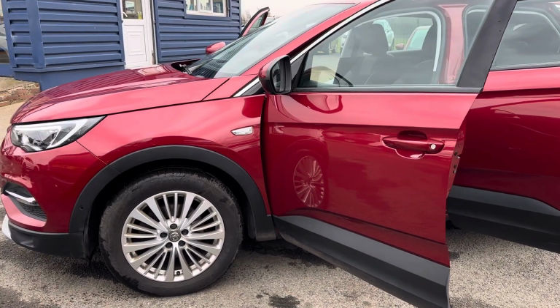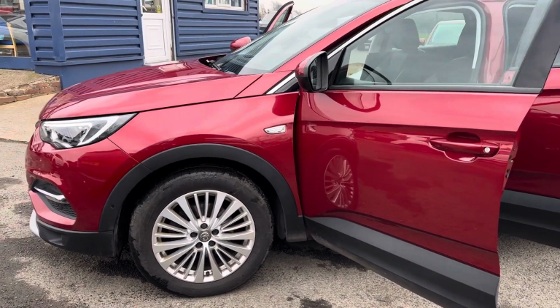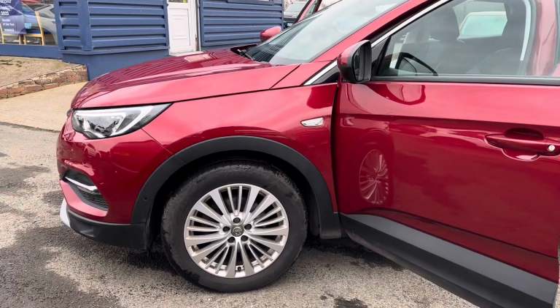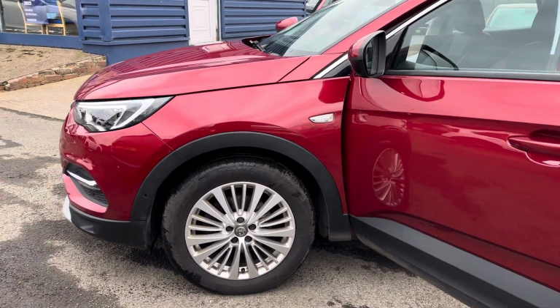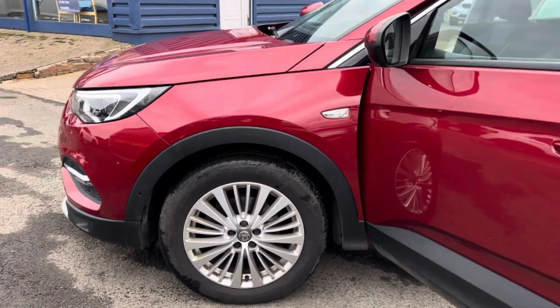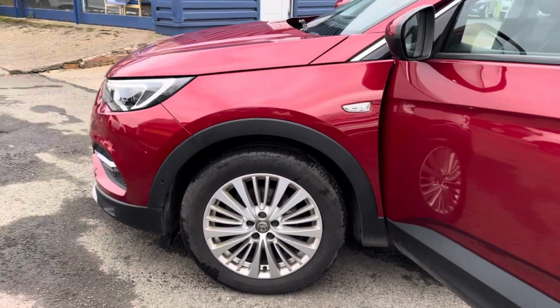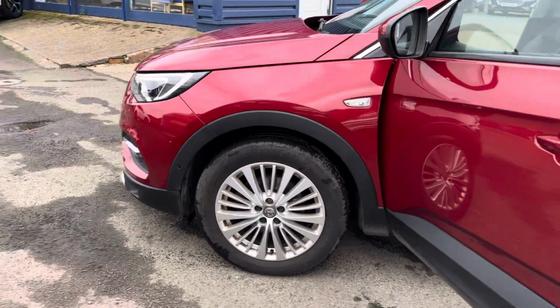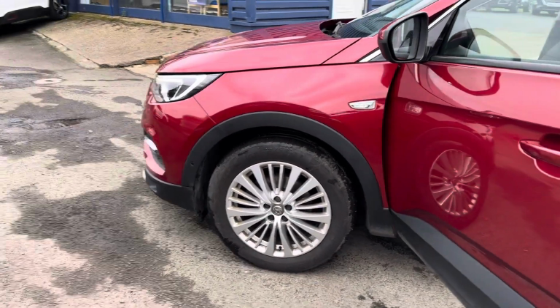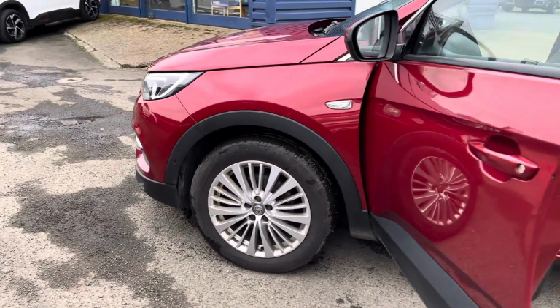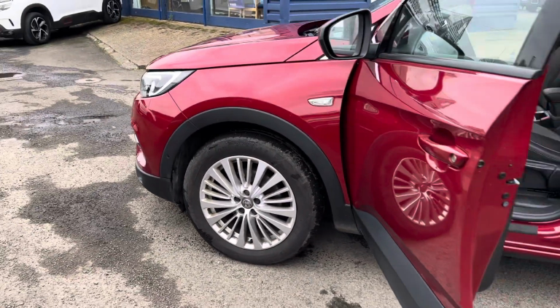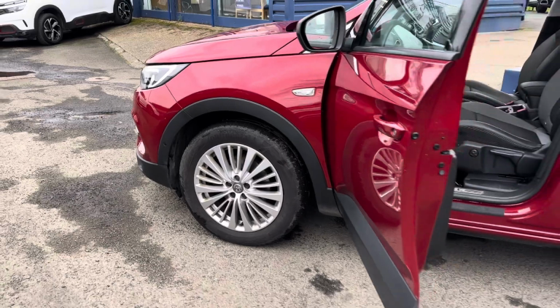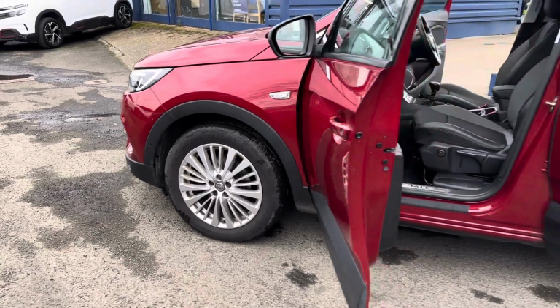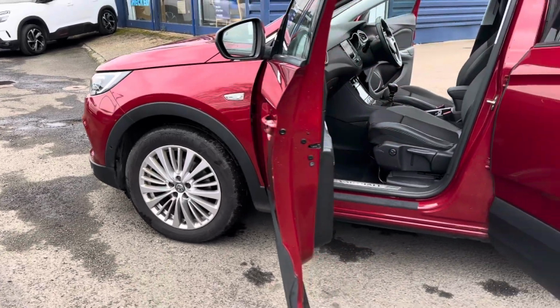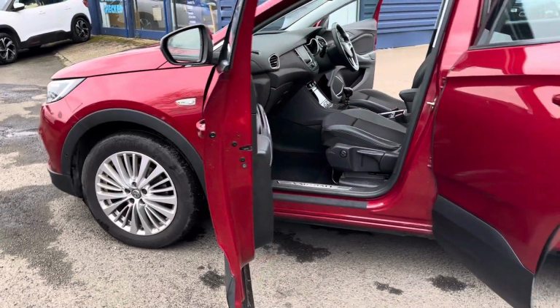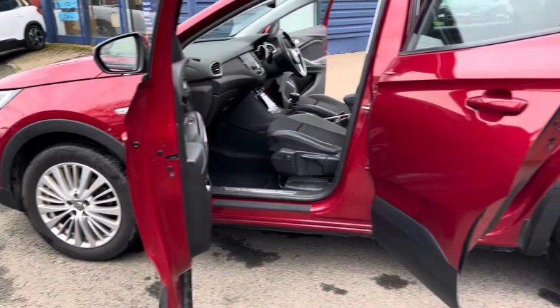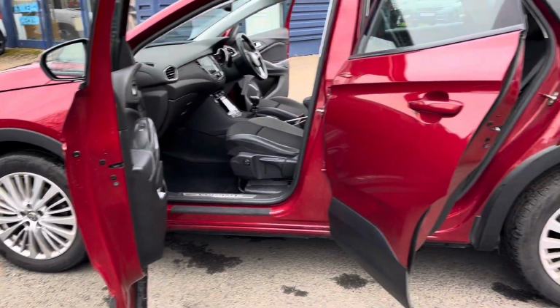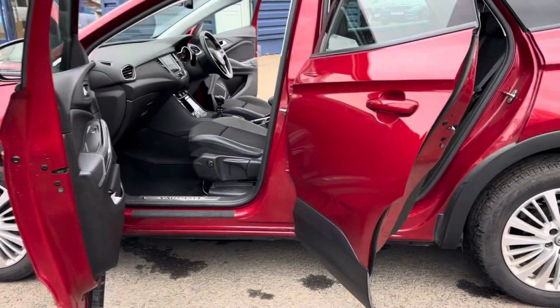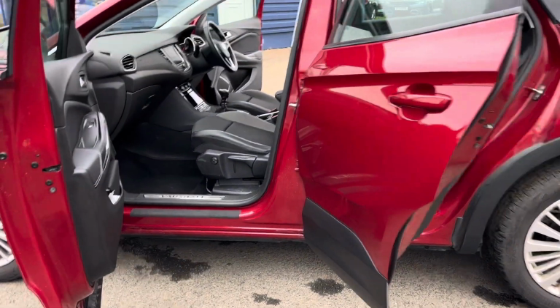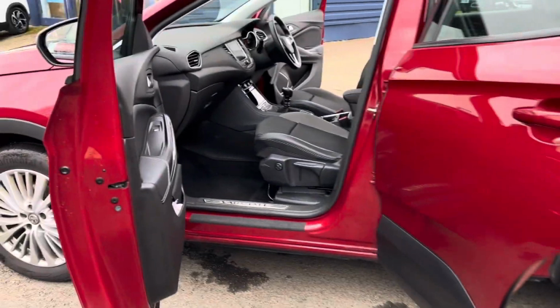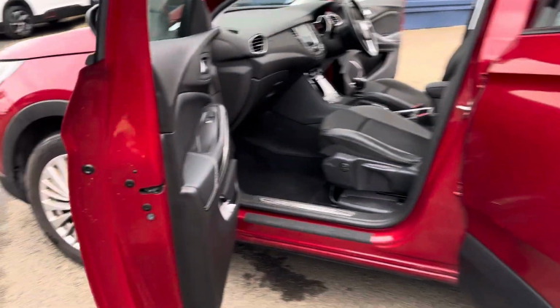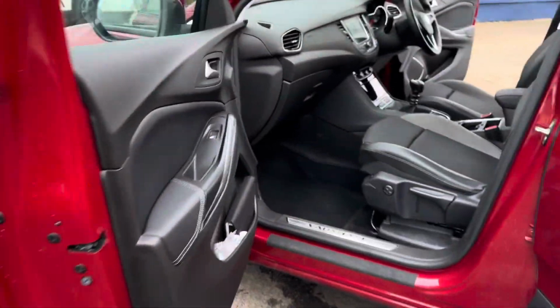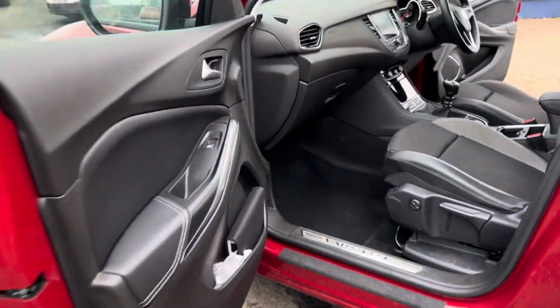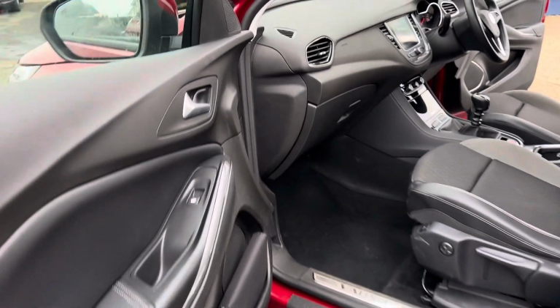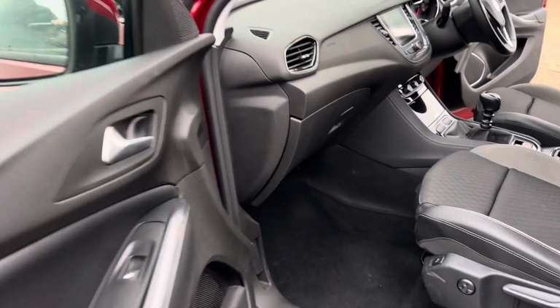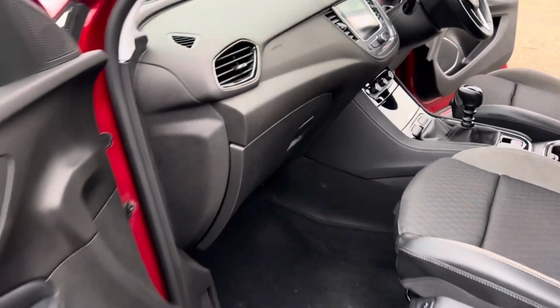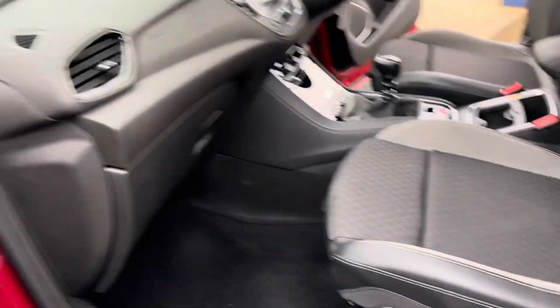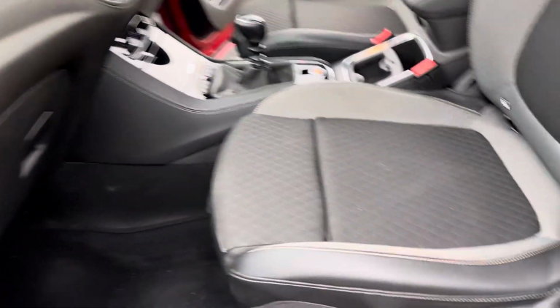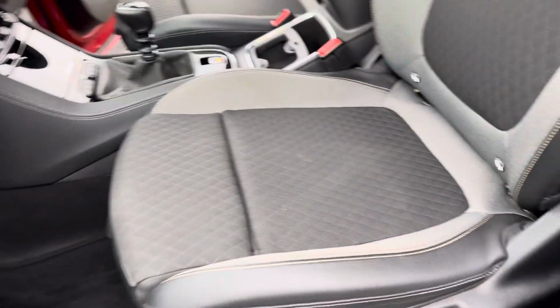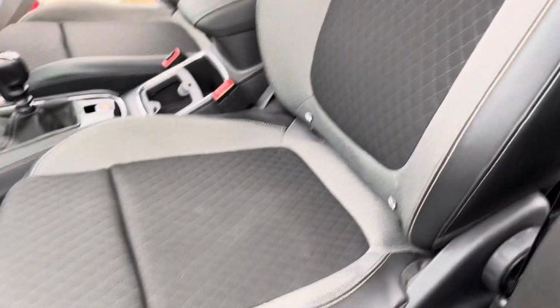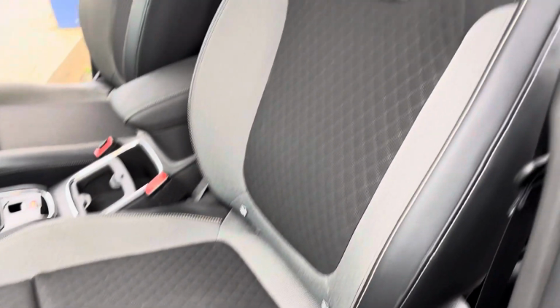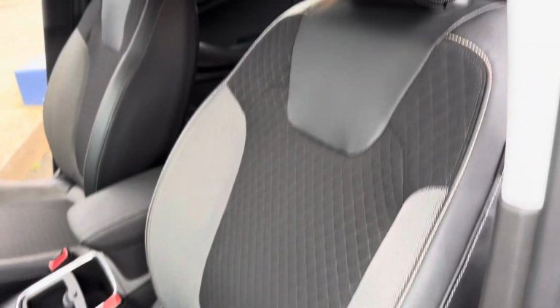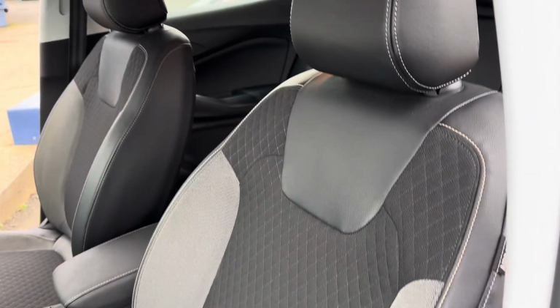It's finished in the lovely dark red metallic. Two keys with this car, and it's in lovely condition inside and out. You have got your half leather interior.